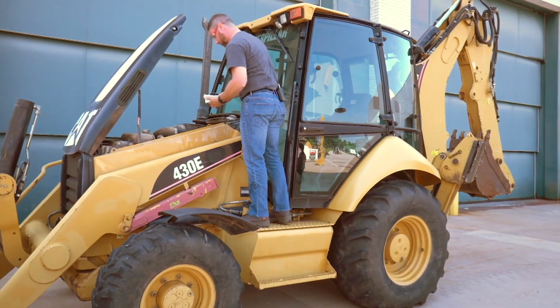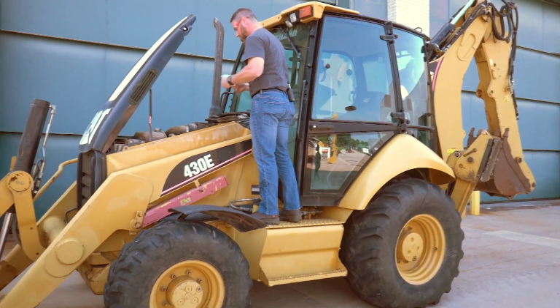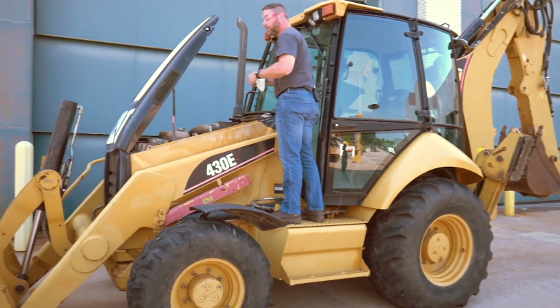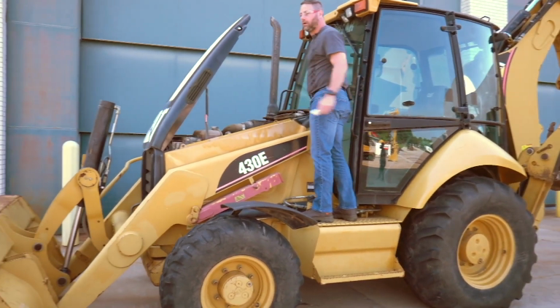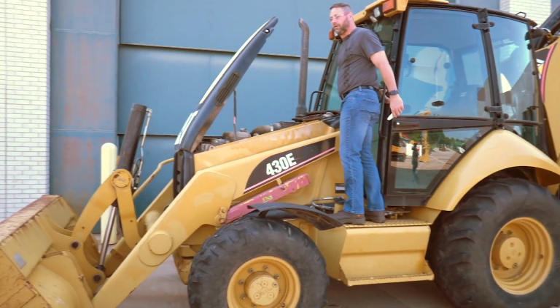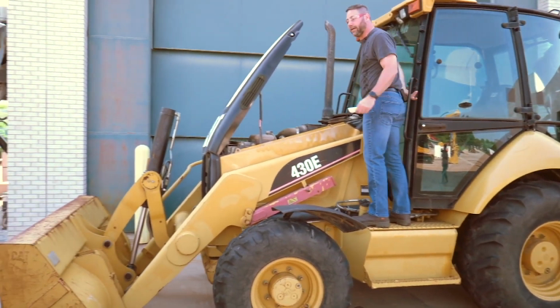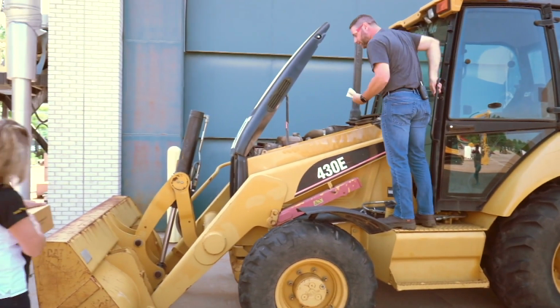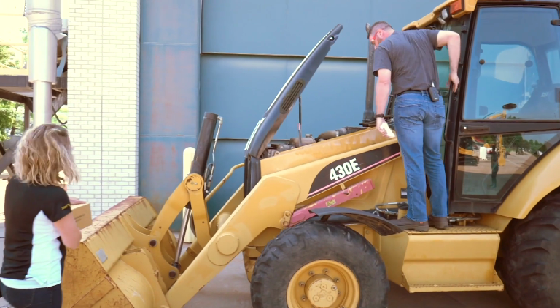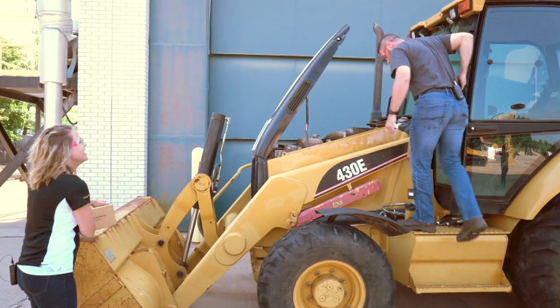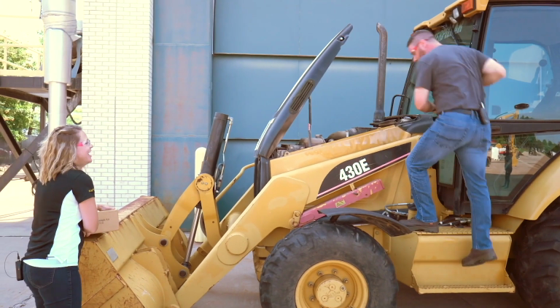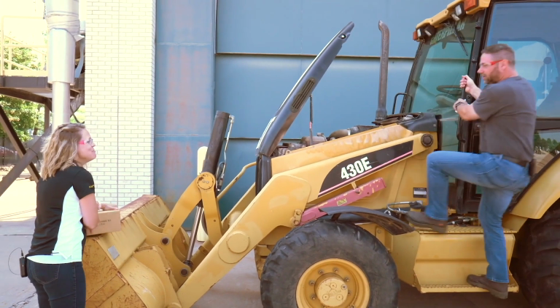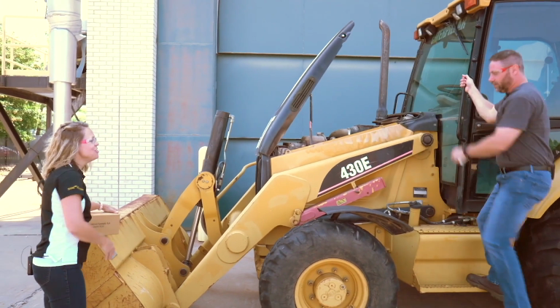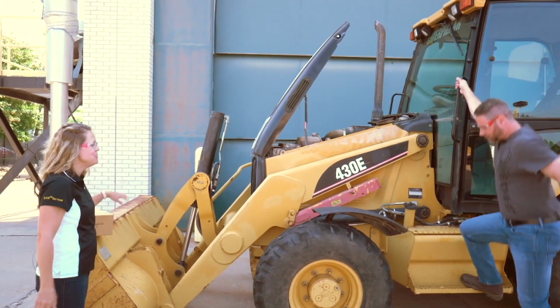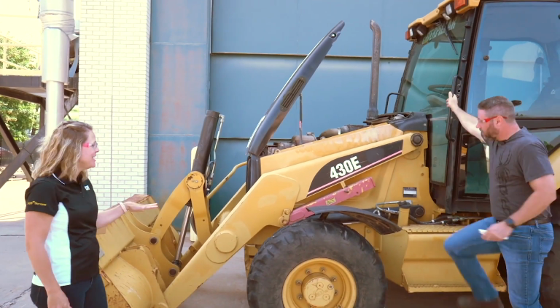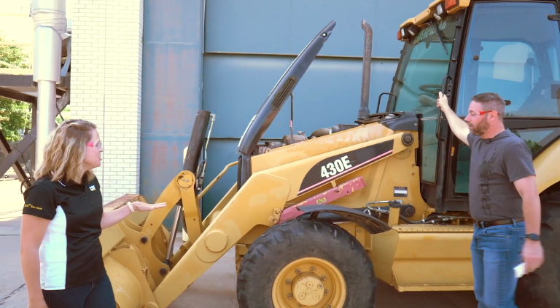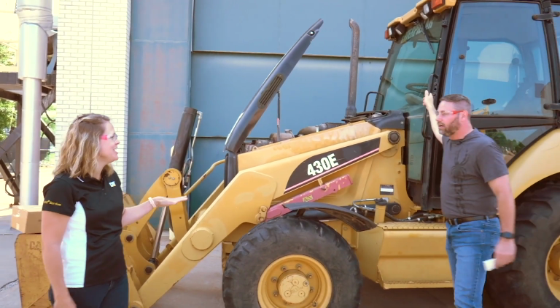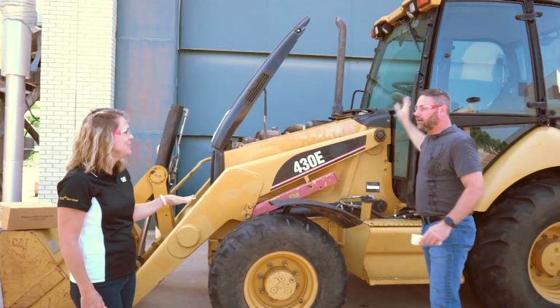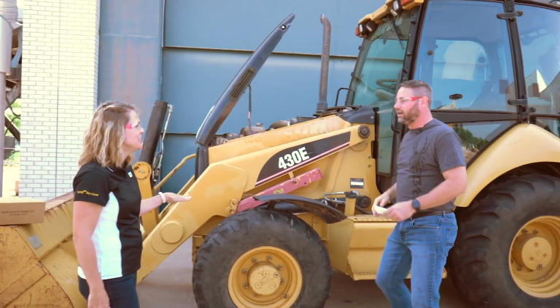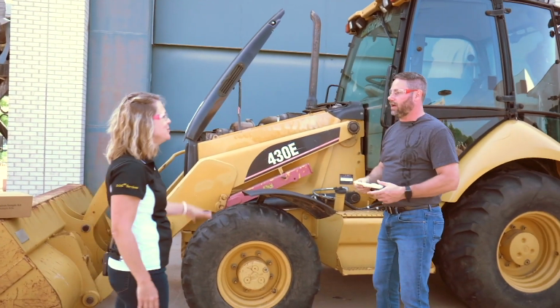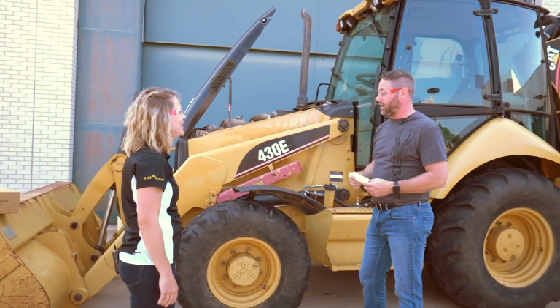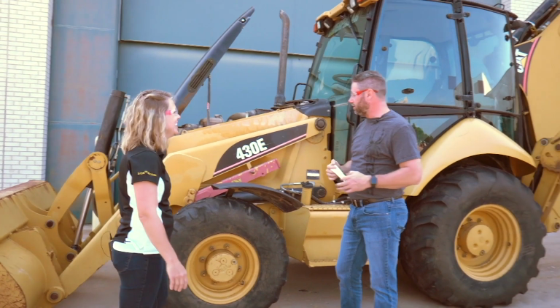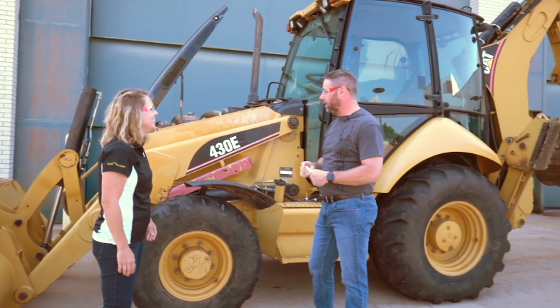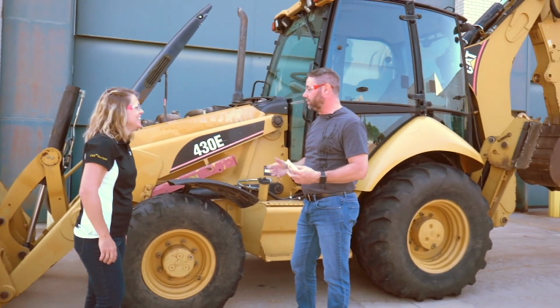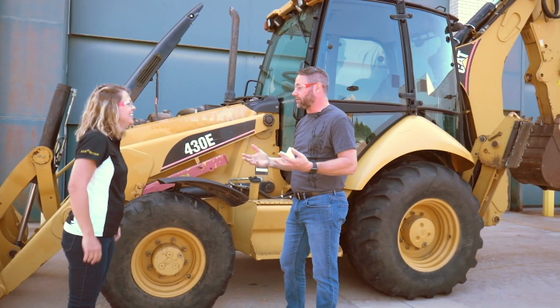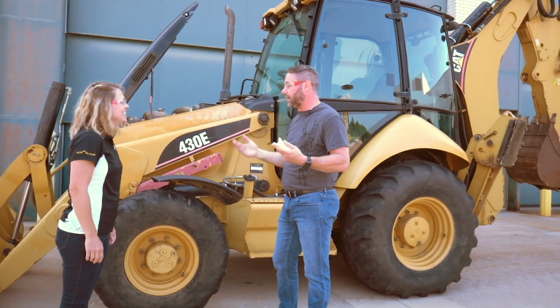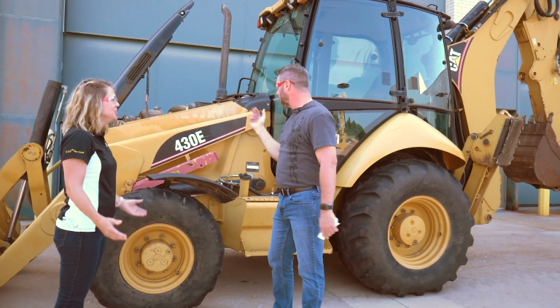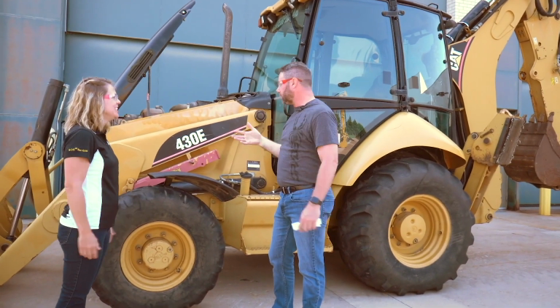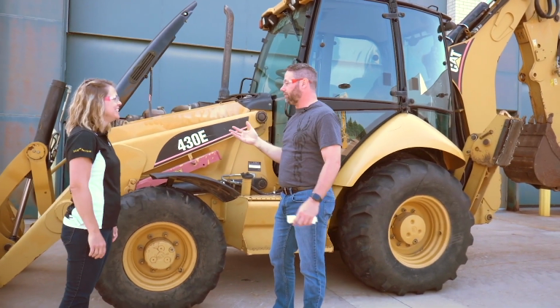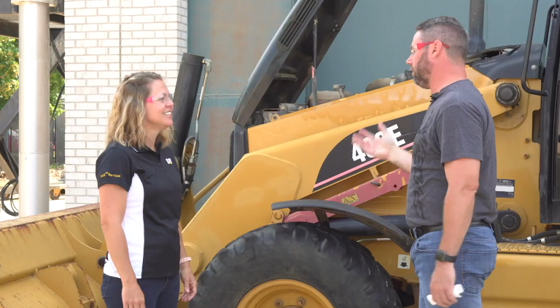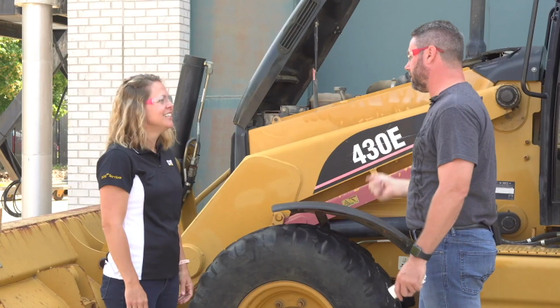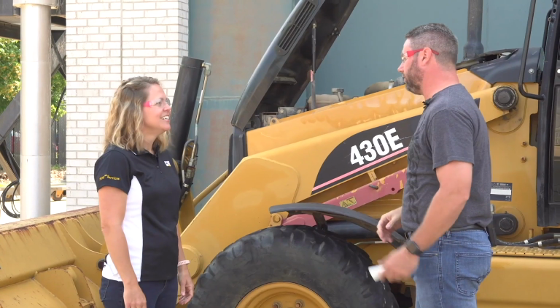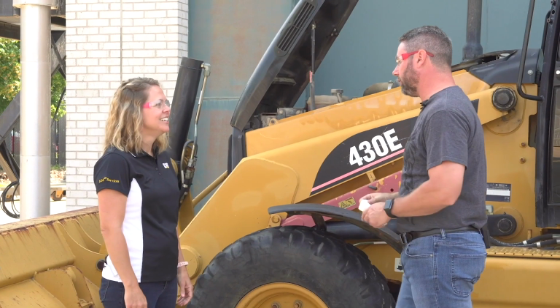Excuse me, hi, are you Jeremy? Yes I am. You must be Nikki. I am. I heard you were doing some maintenance on your equipment and you had some questions about fluid things. I sure do, thanks for stopping by. First off, why is sampling even important?